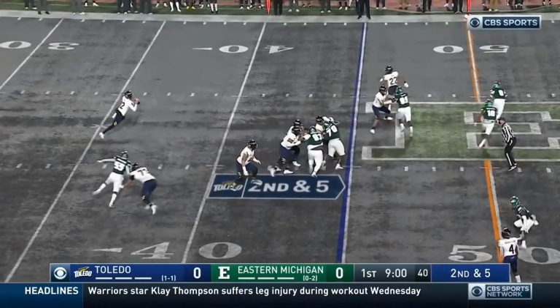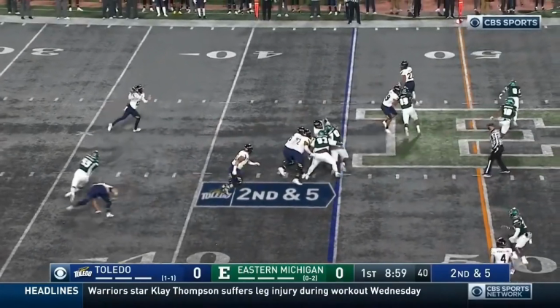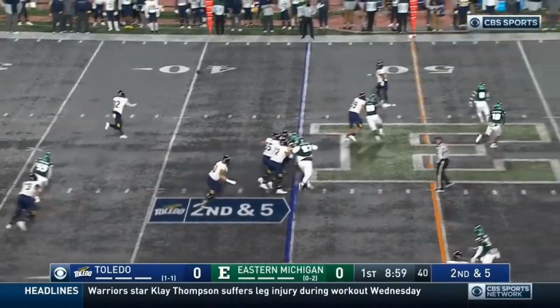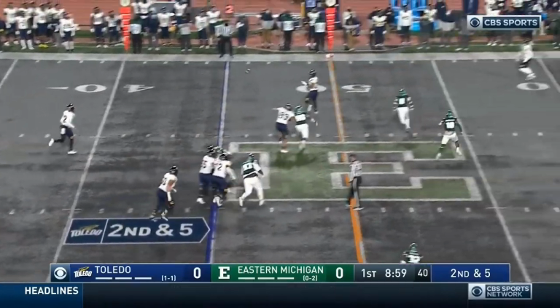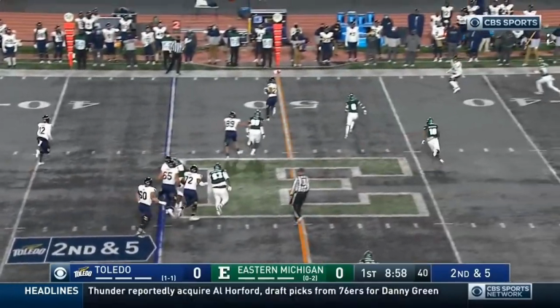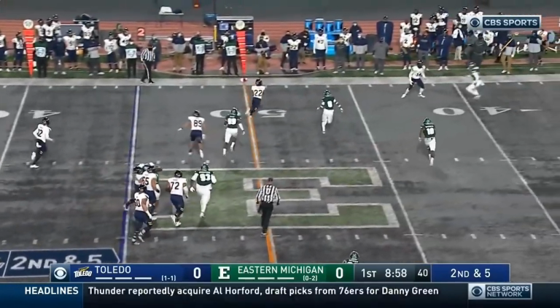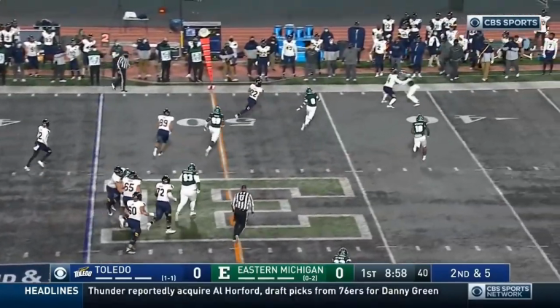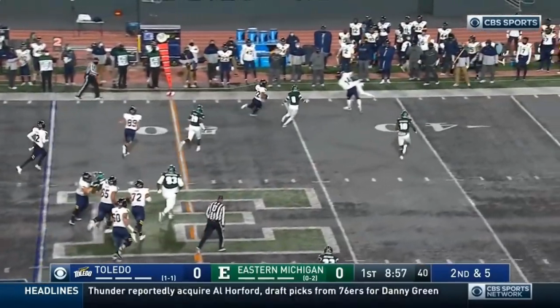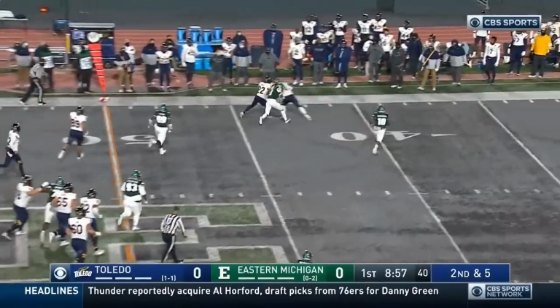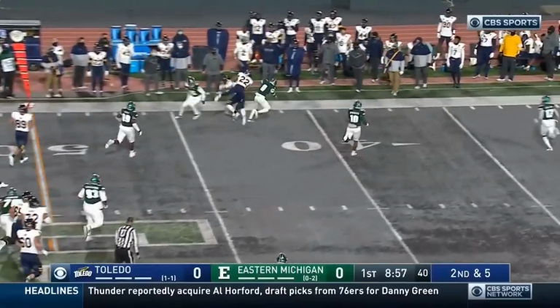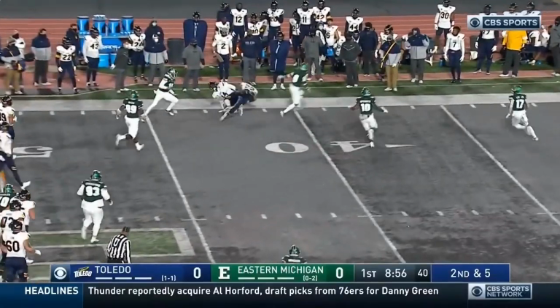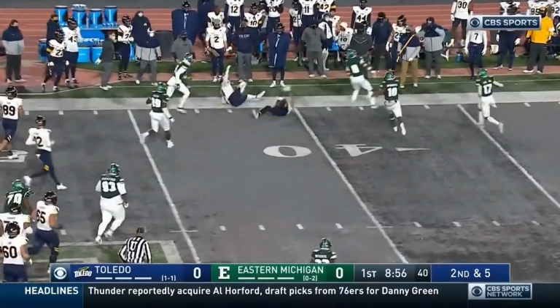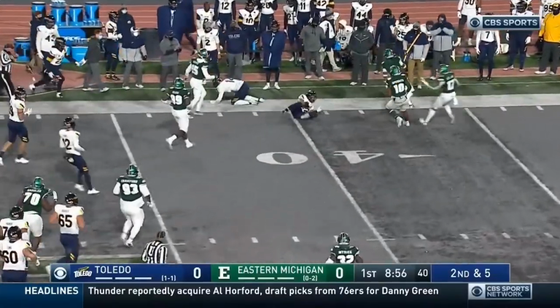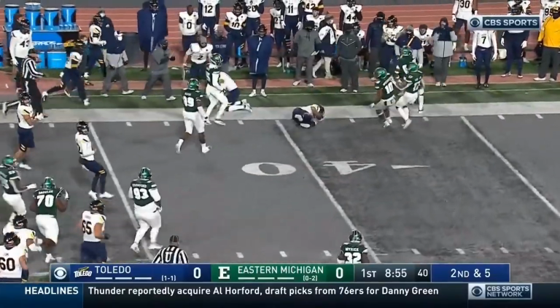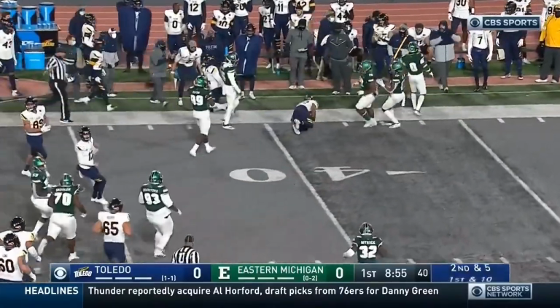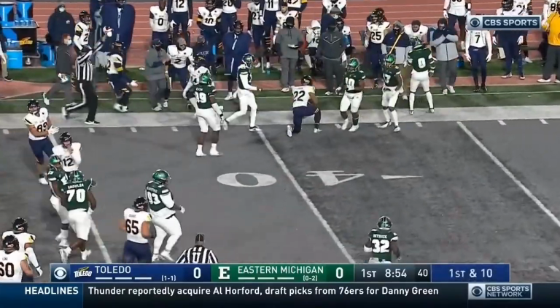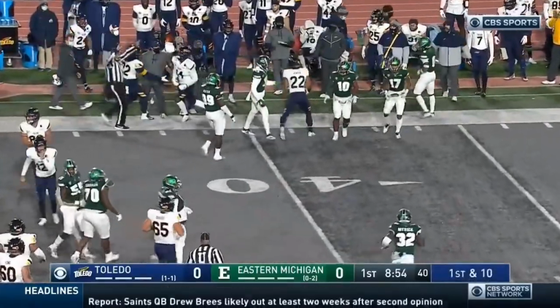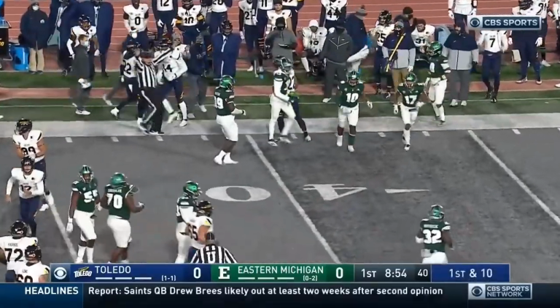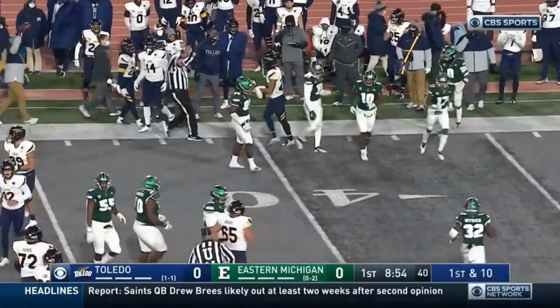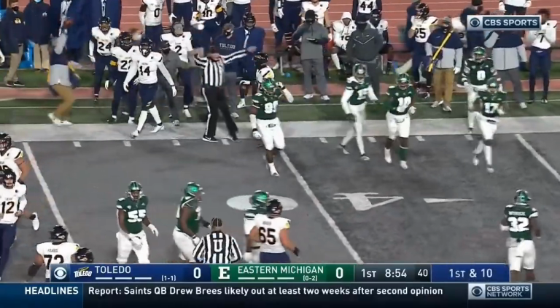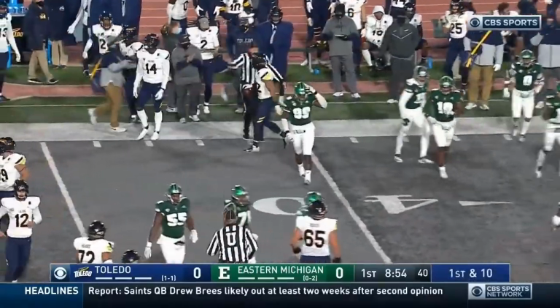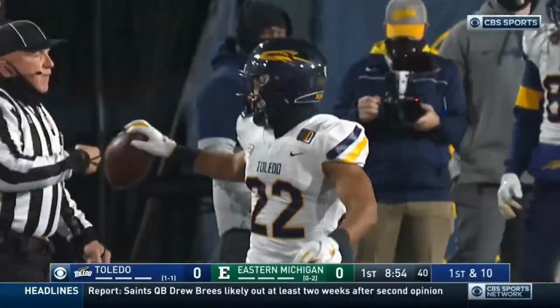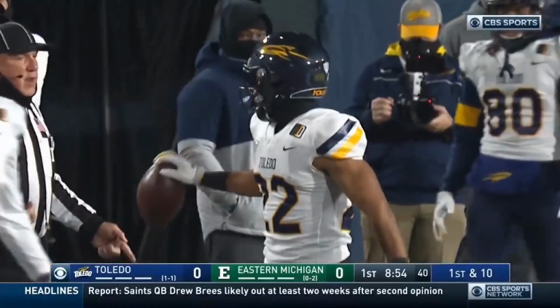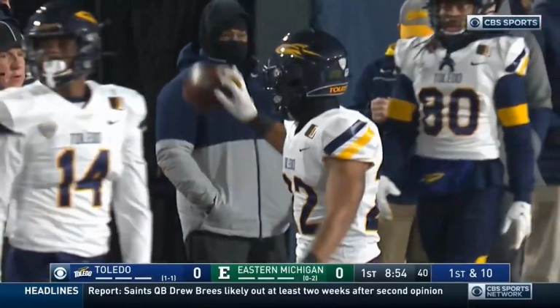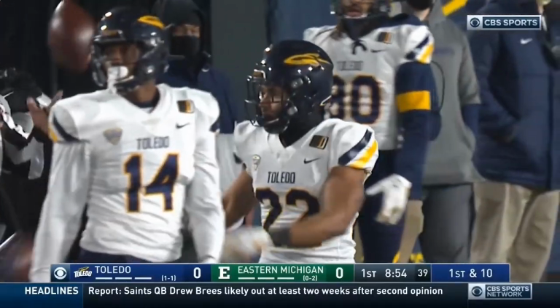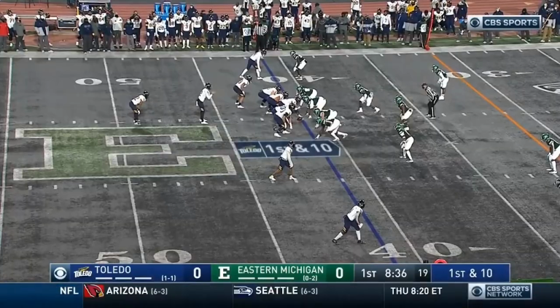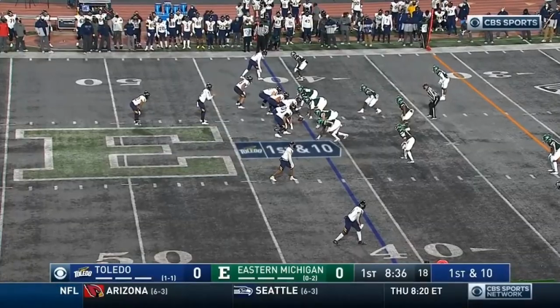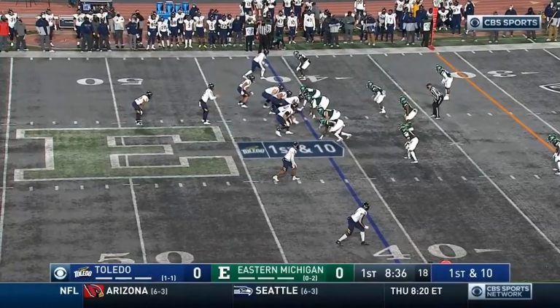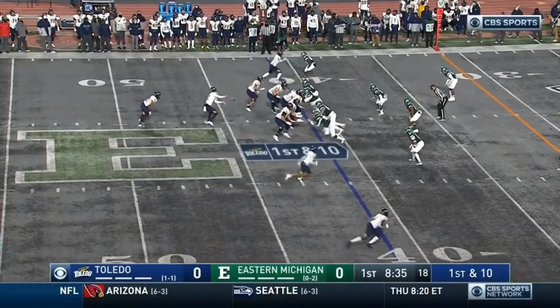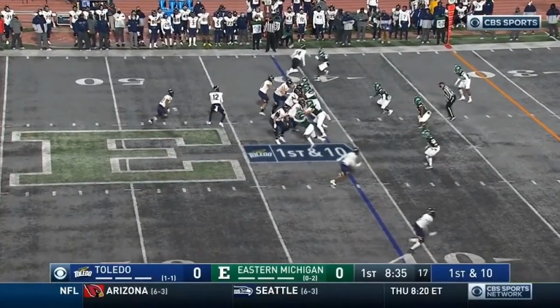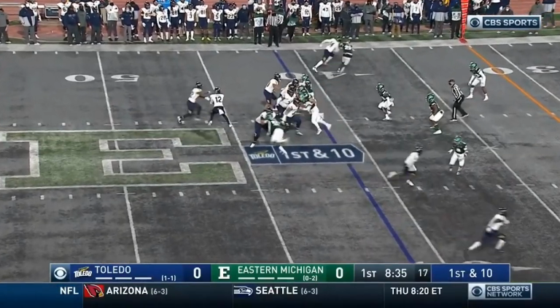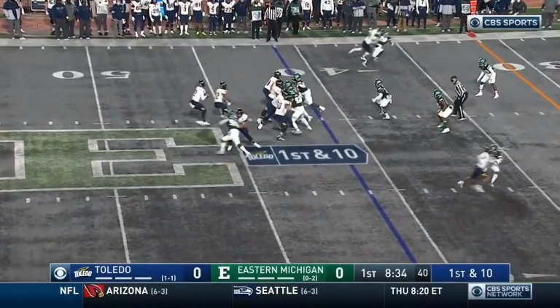Peters spins out, fires — Kobach makes the catch and he's upended after a nice gain, down to the 41-yard line. In the passing game, that's just an easy throw for the quarterback.